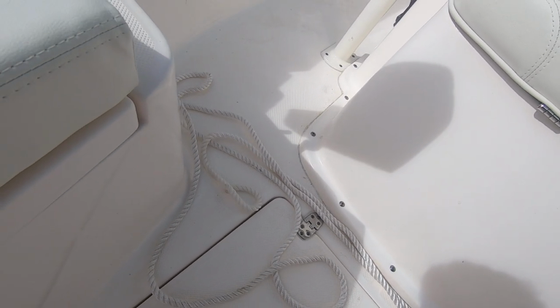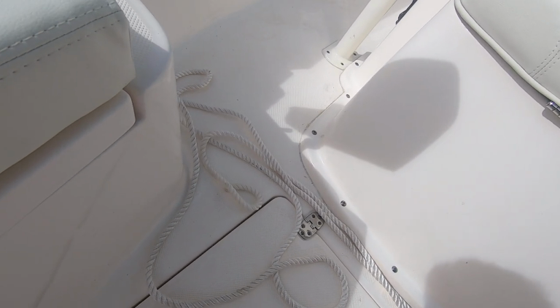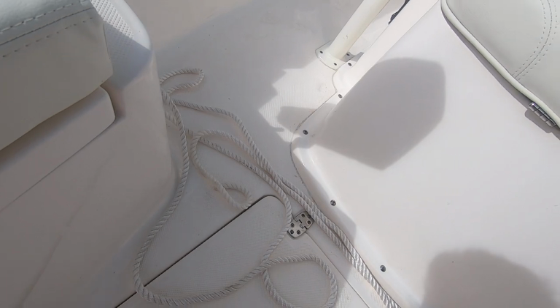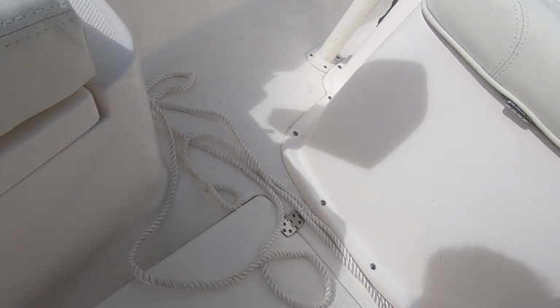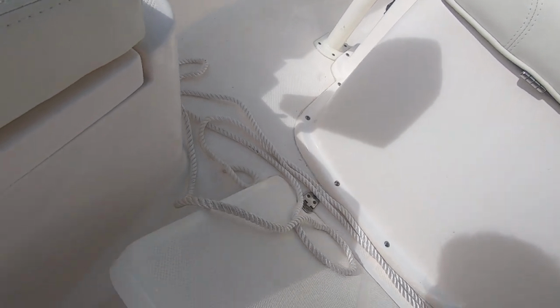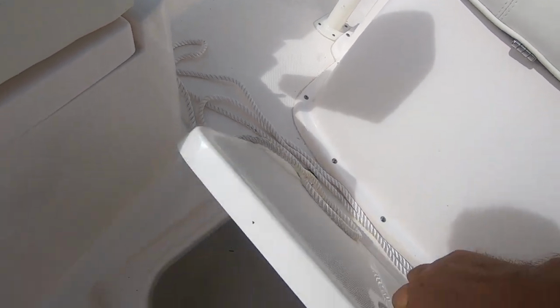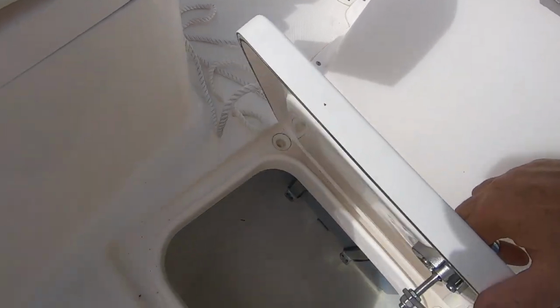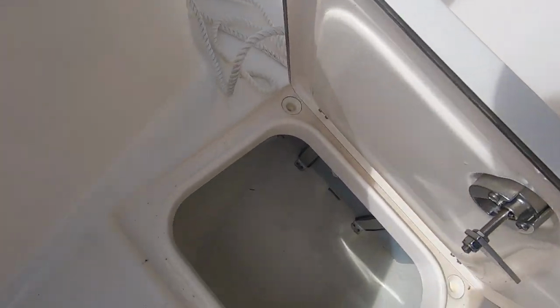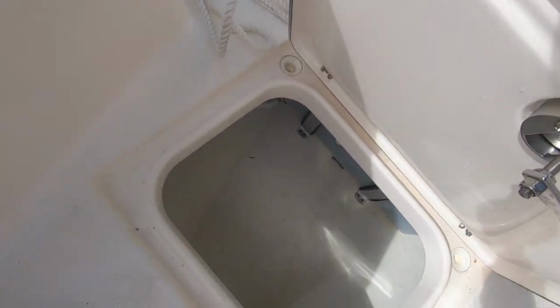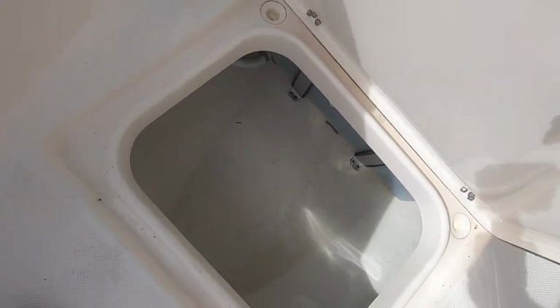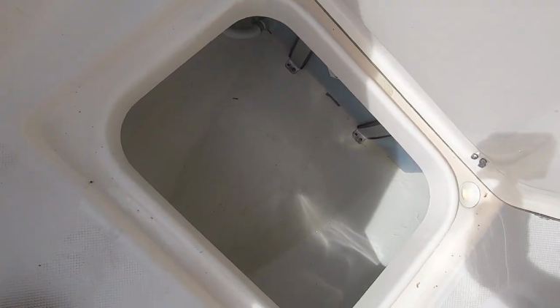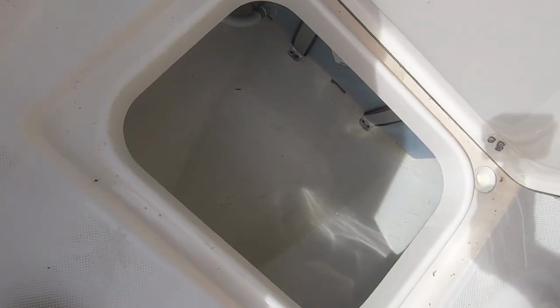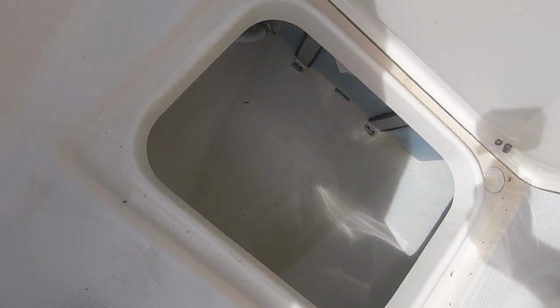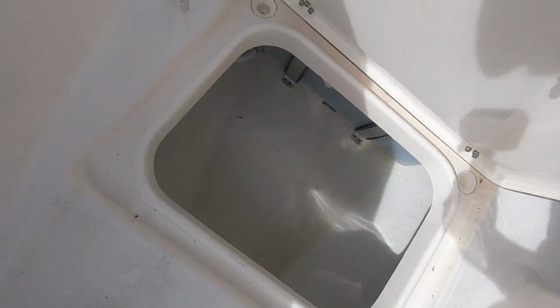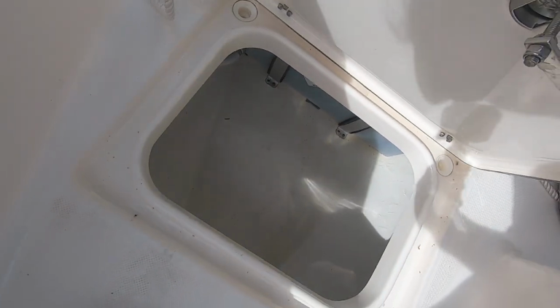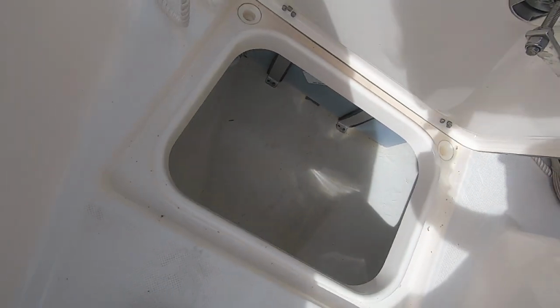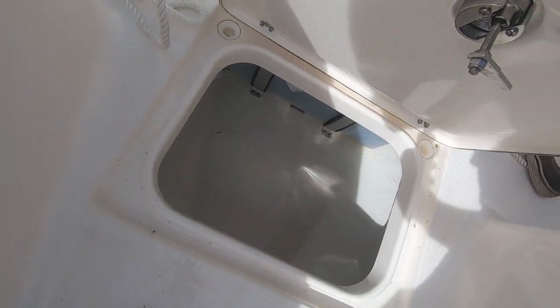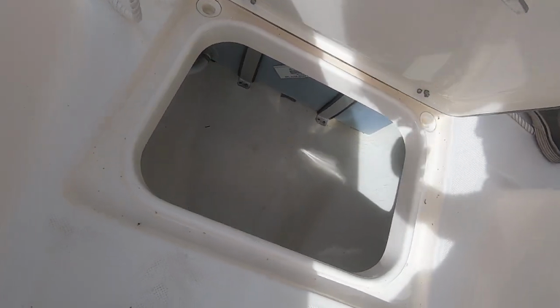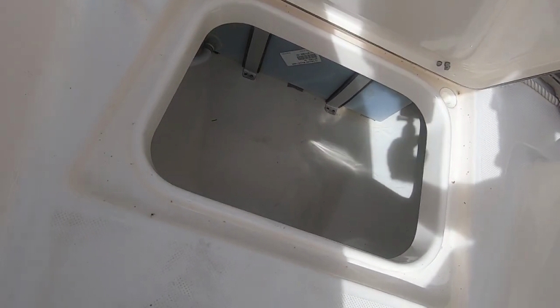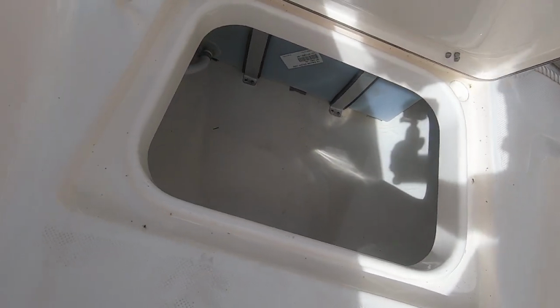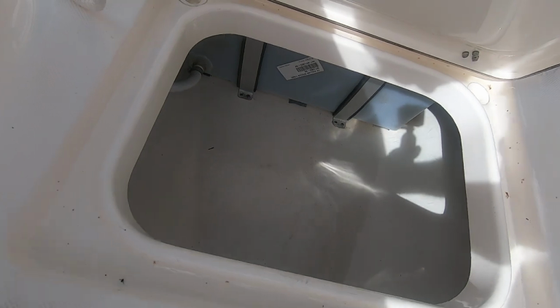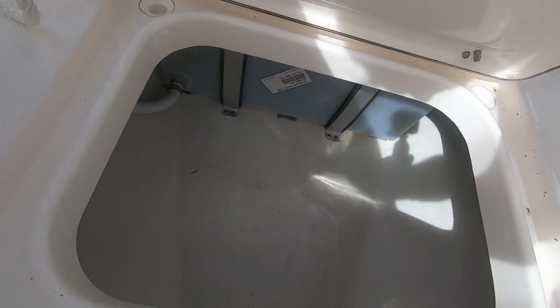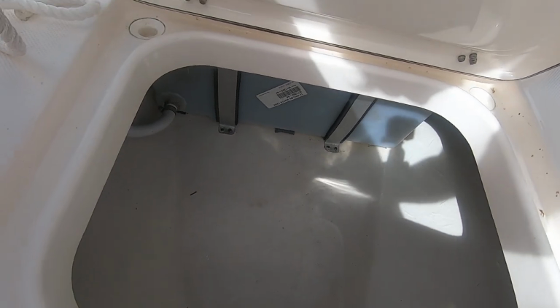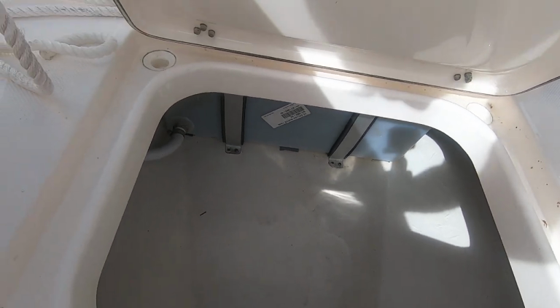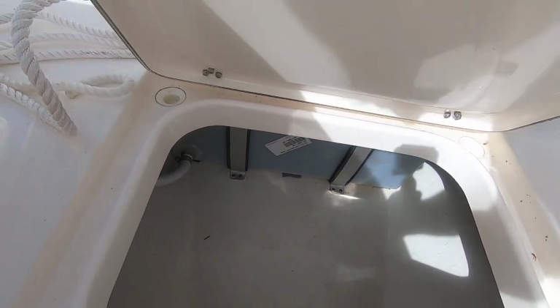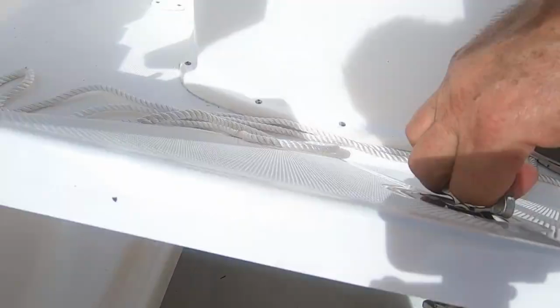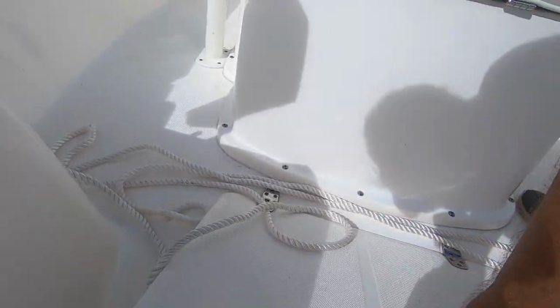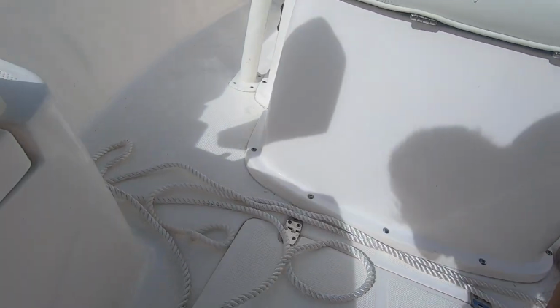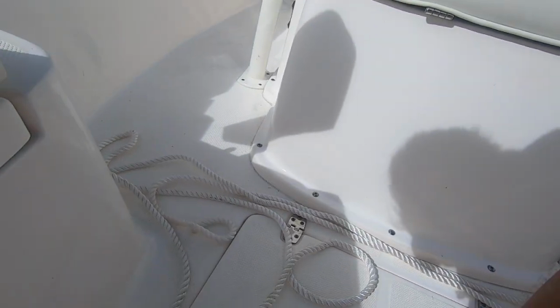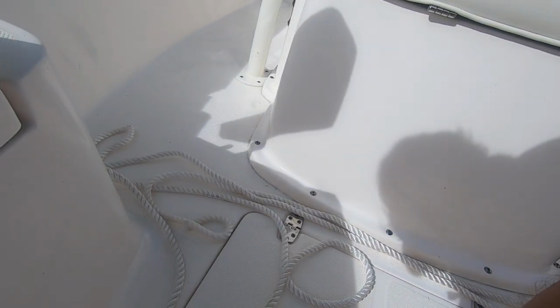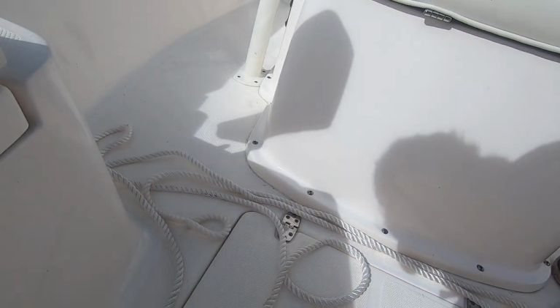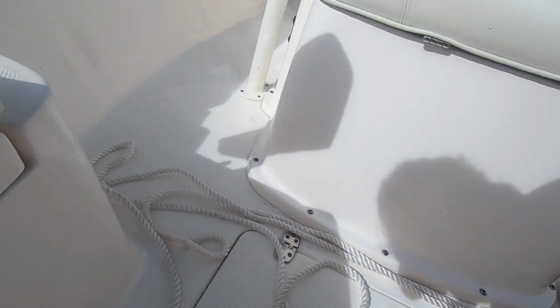All these hinges are nice and tight — good place to put some gear. There's a fresh water tank and it's got a fresh water washdown.